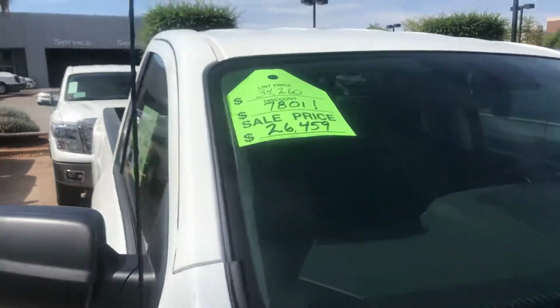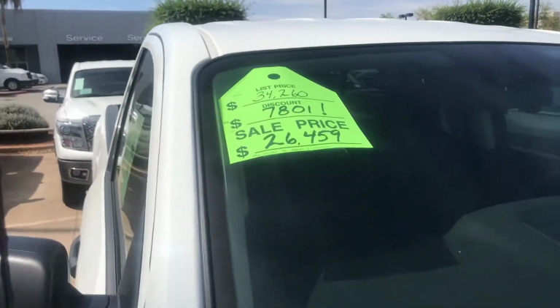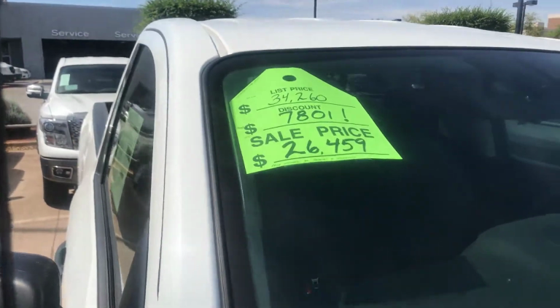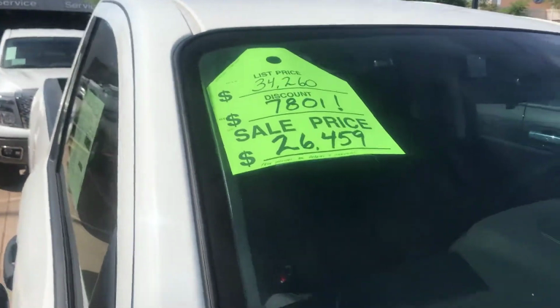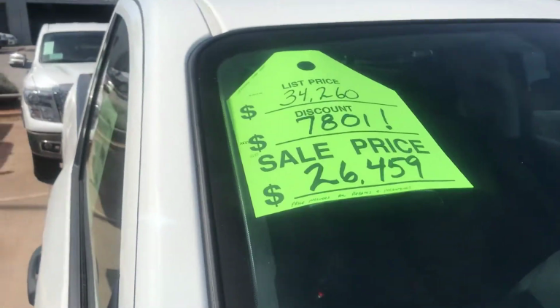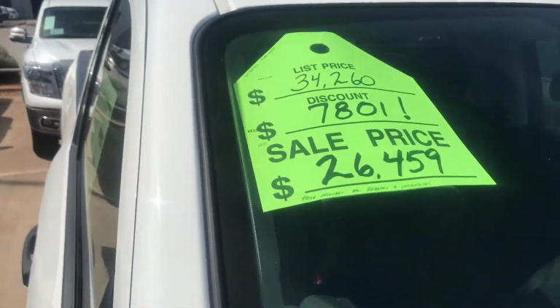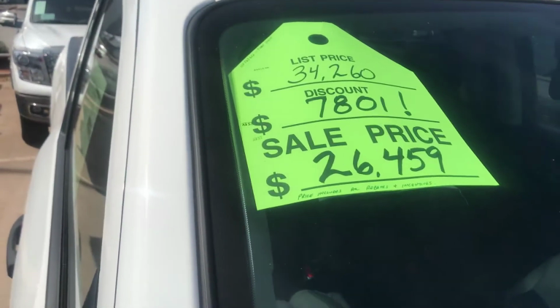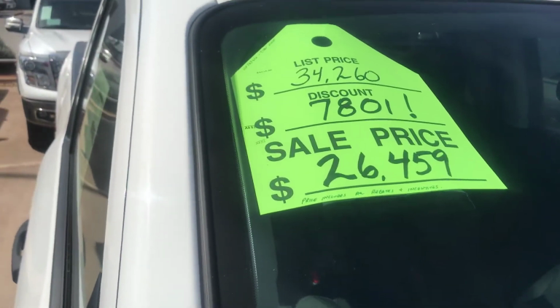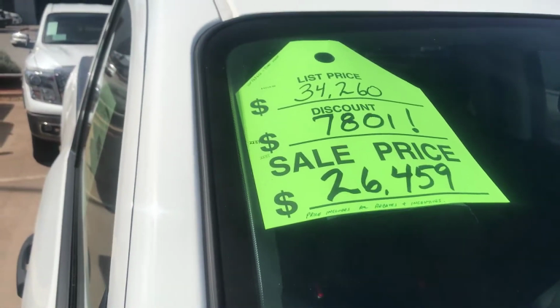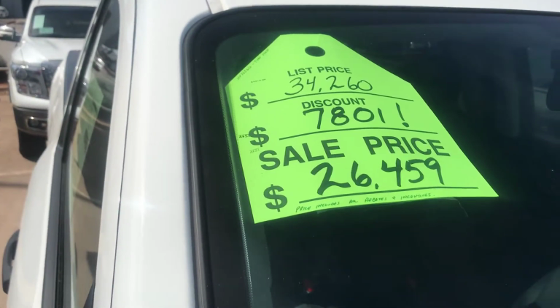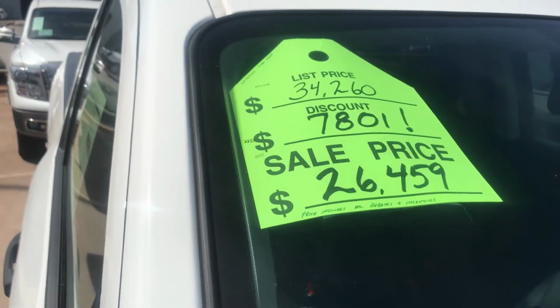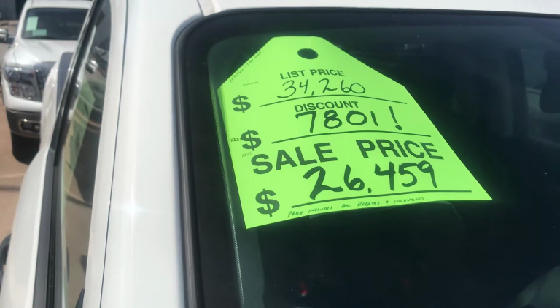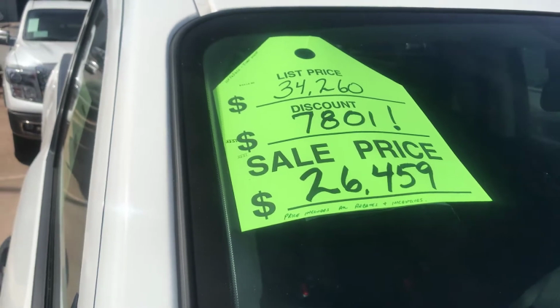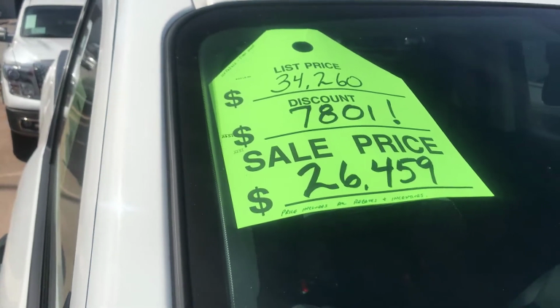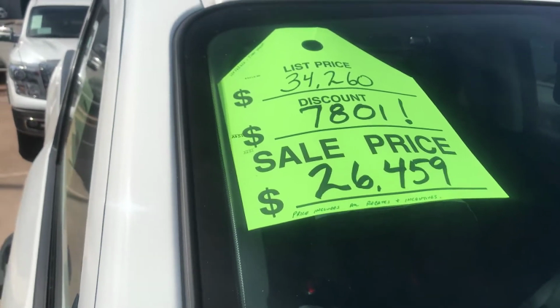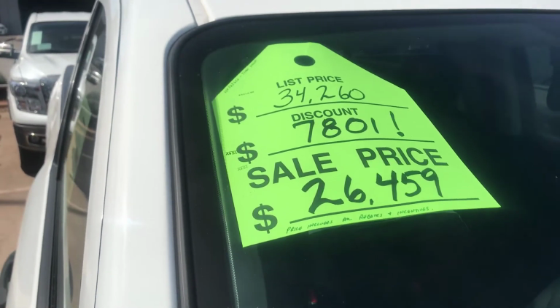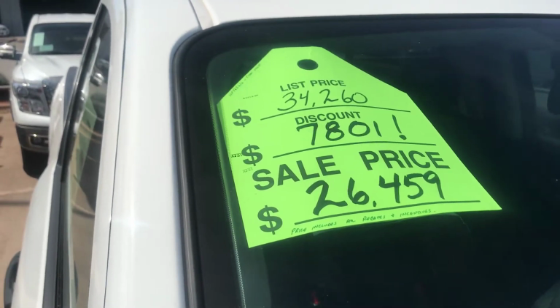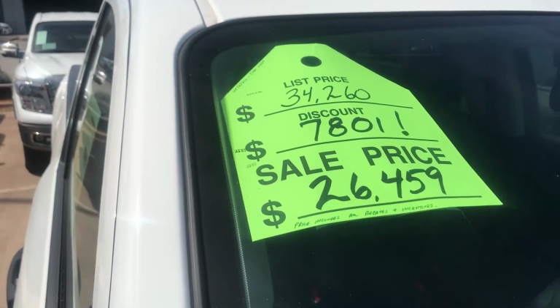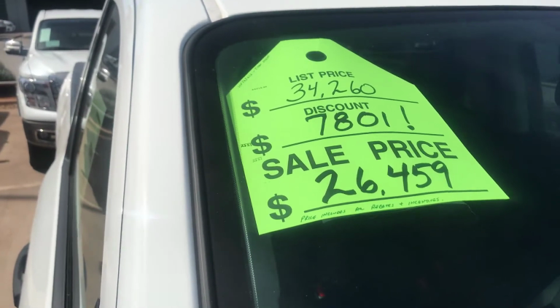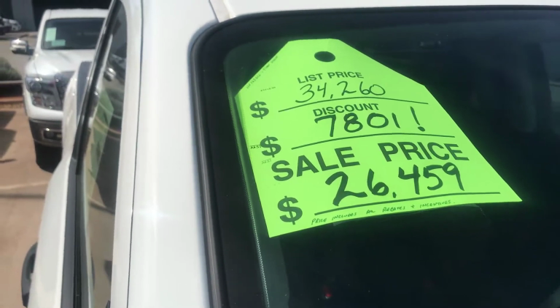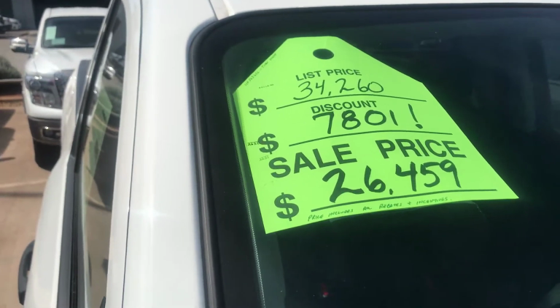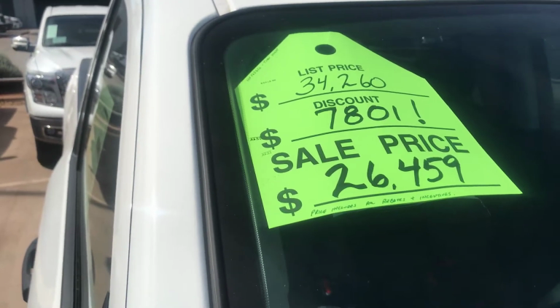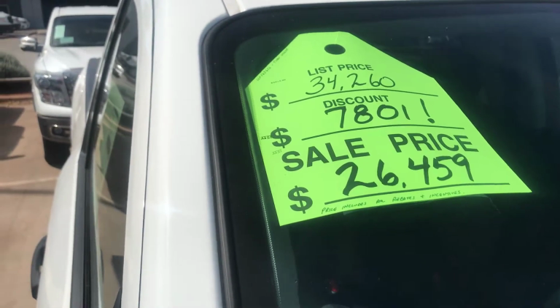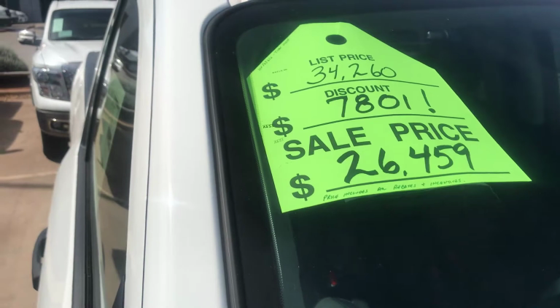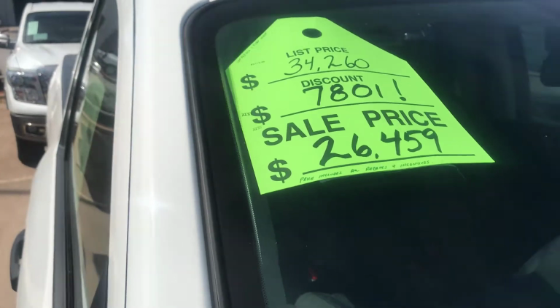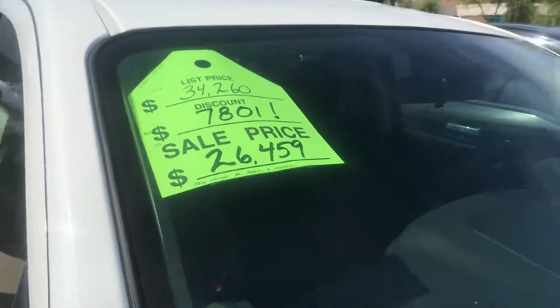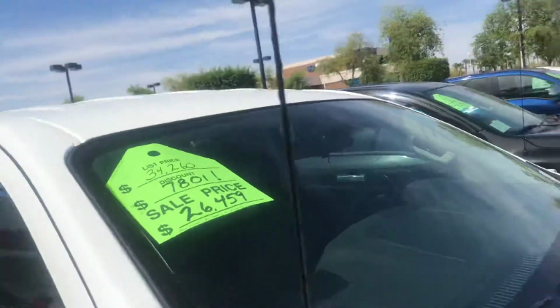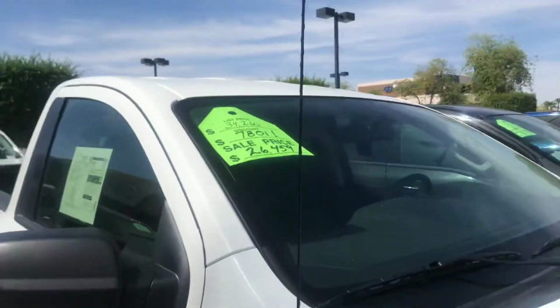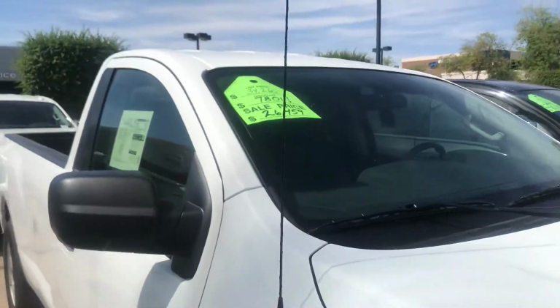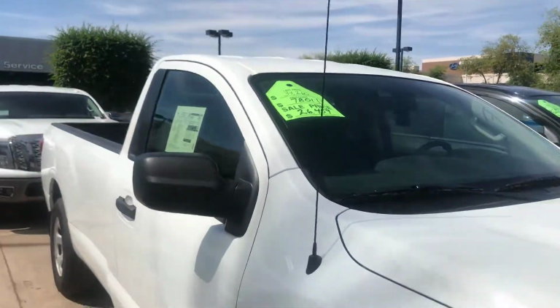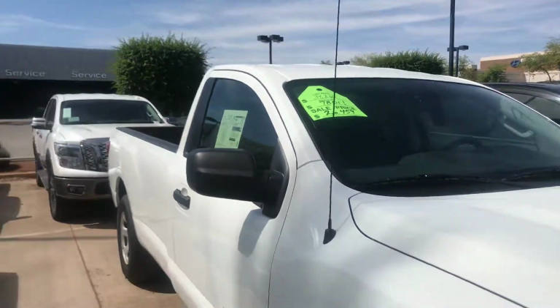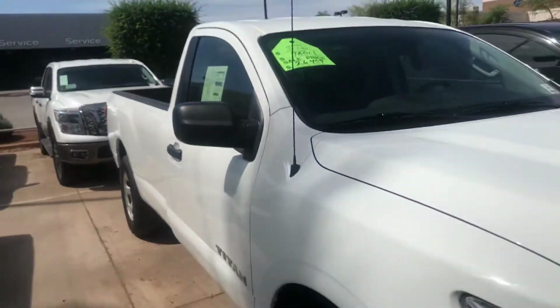Look at the price — that's what's most important. This is a 2017. I do have 2018s in stock, a little bit more. But take a look at the 2017: $34,260. I'm going to discount this car $7,800, bringing it down to $26,000.